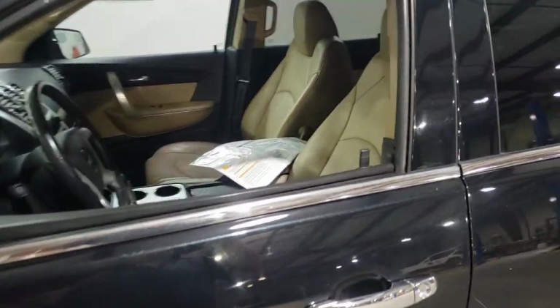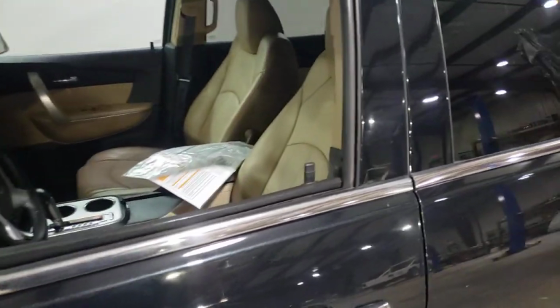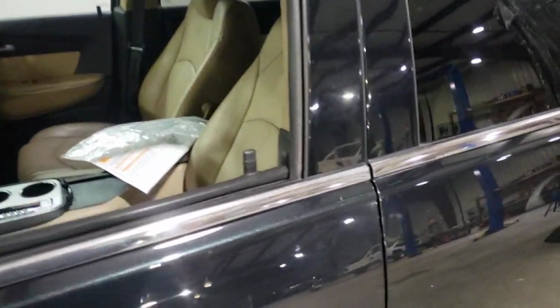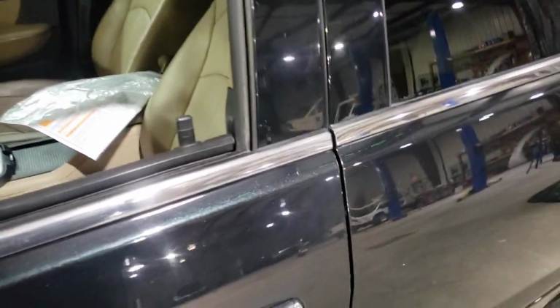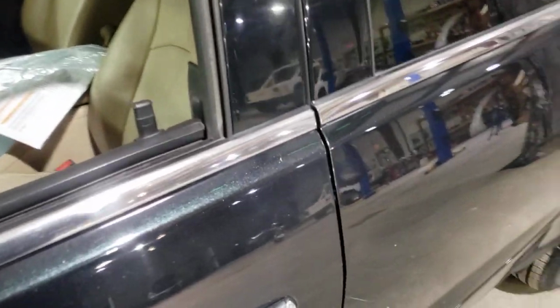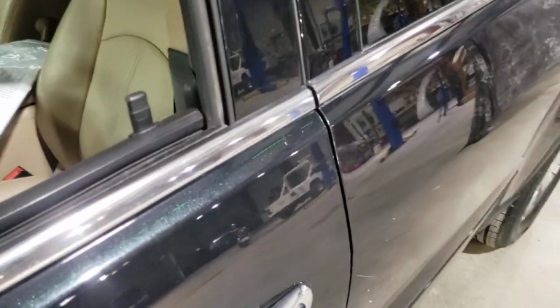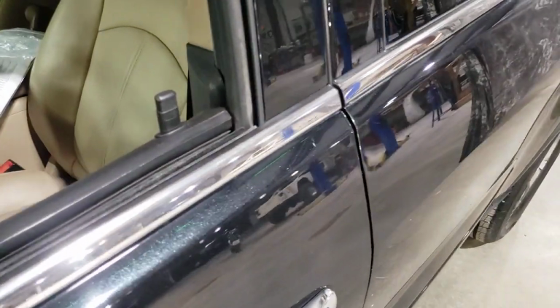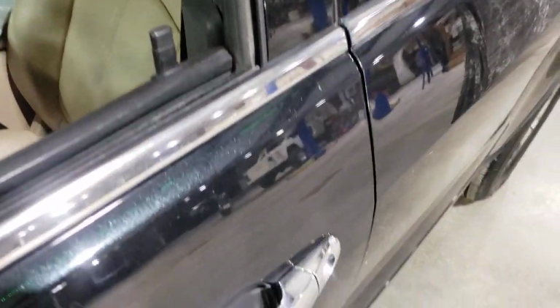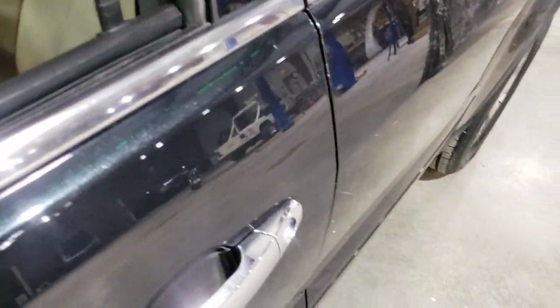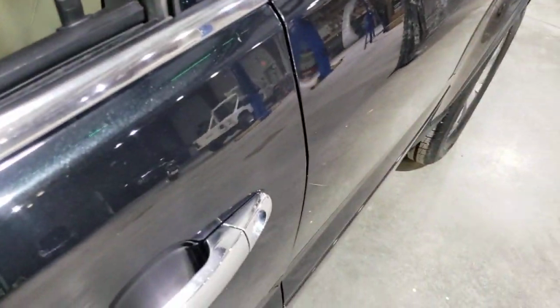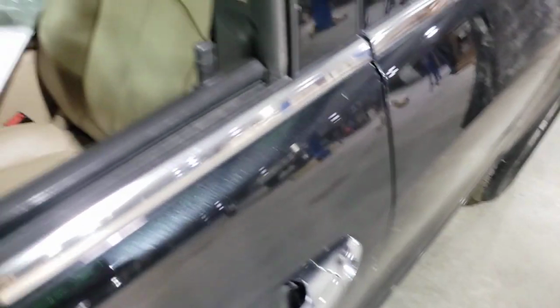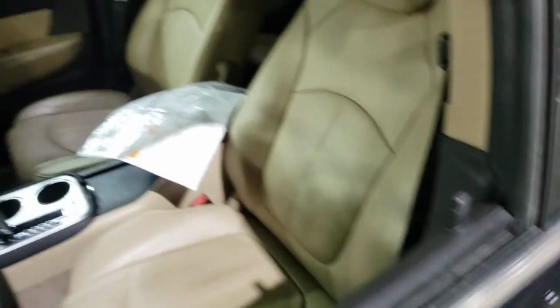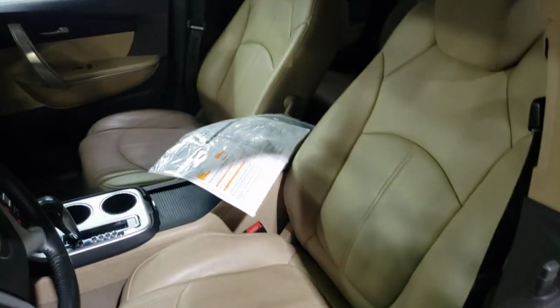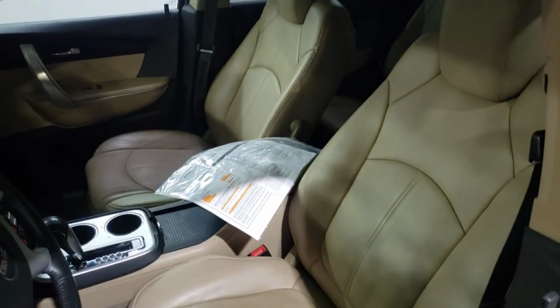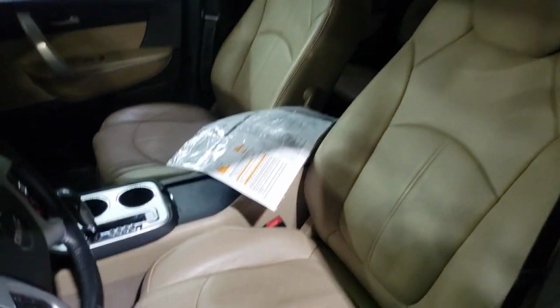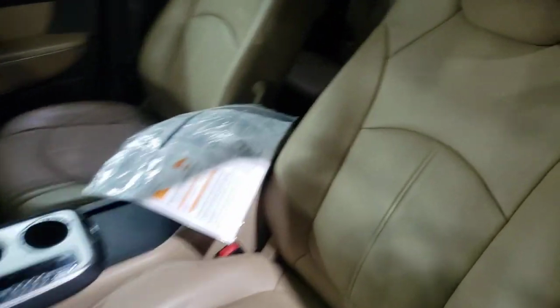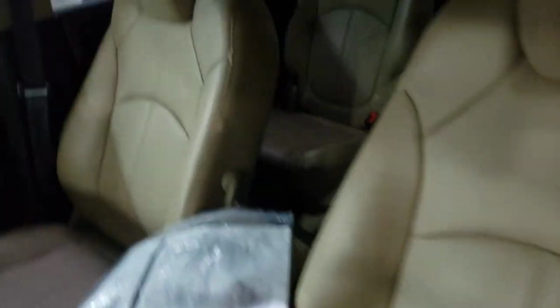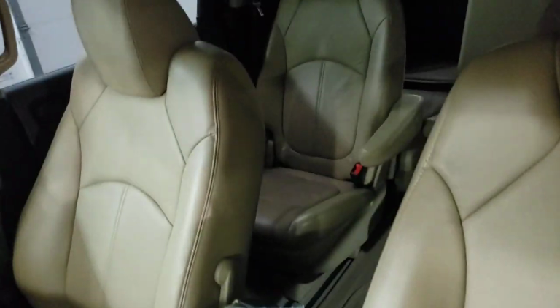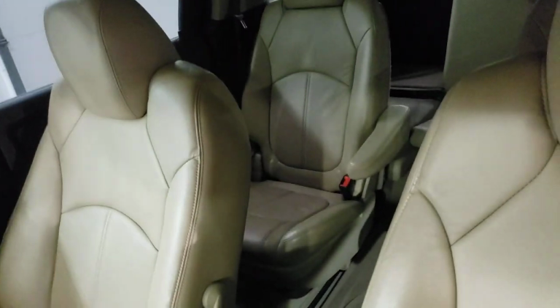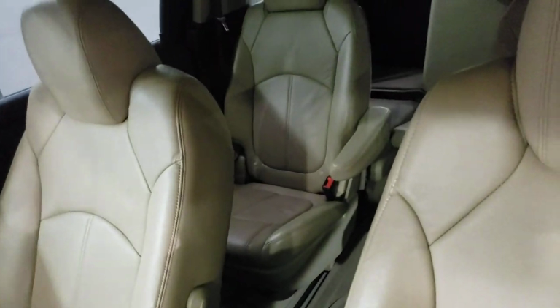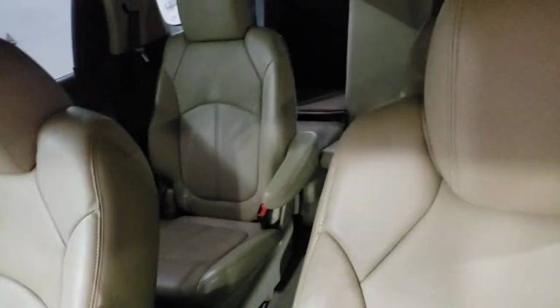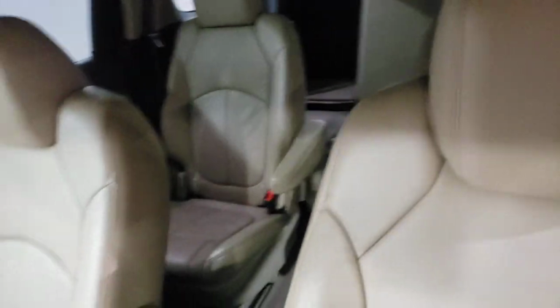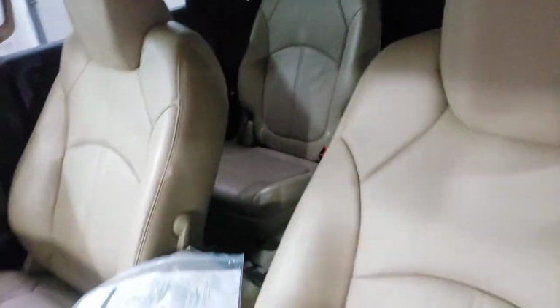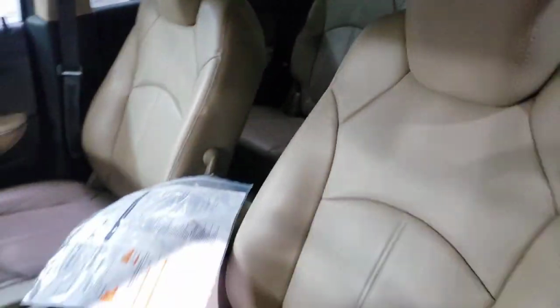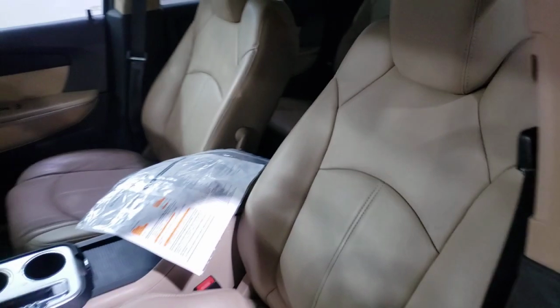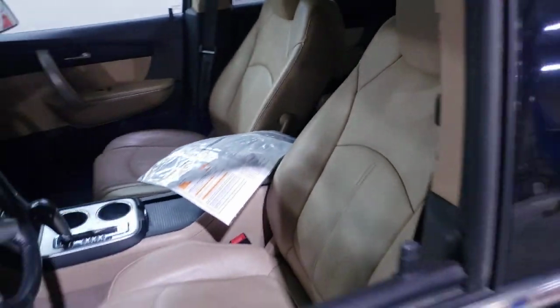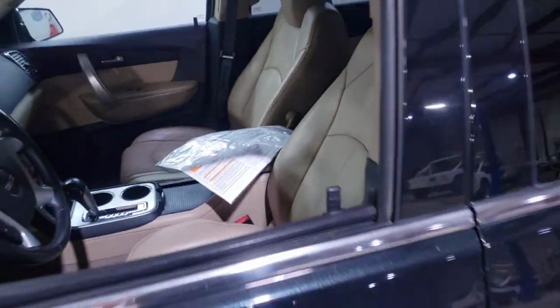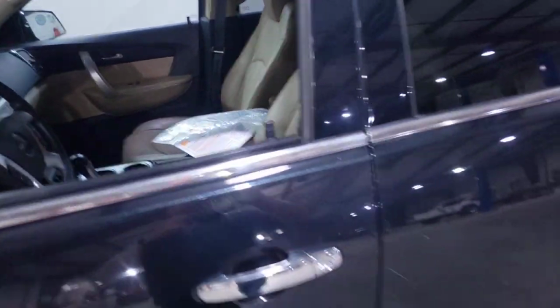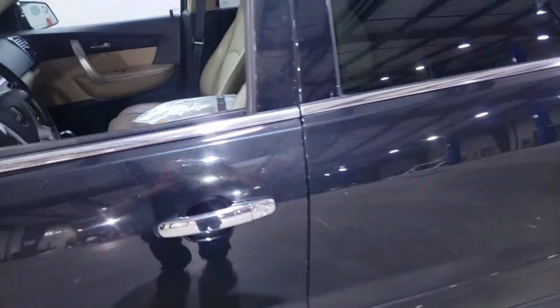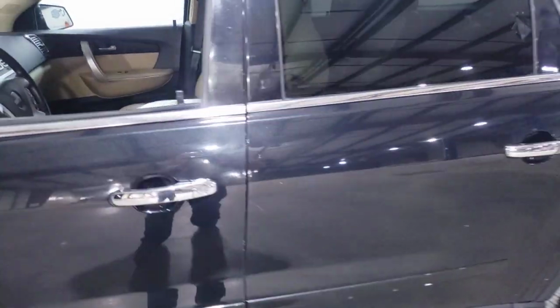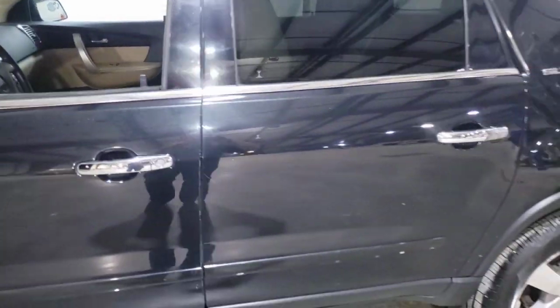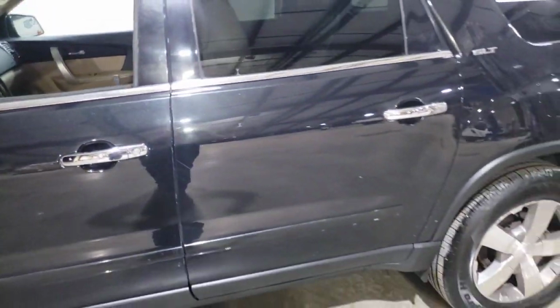Carbon Black has the metallic in it — you can see the flake — the cashmere interior, quad seats back there, third row, seating for seven, all-wheel drive.